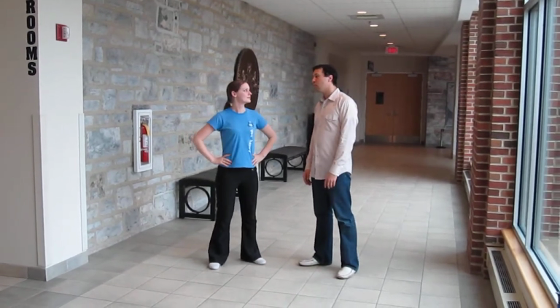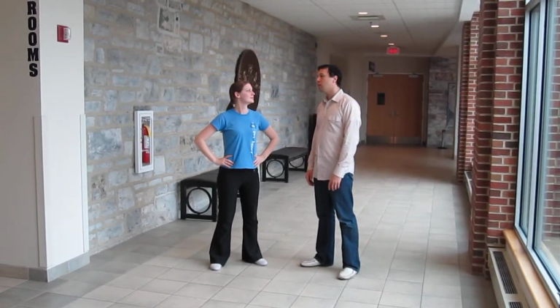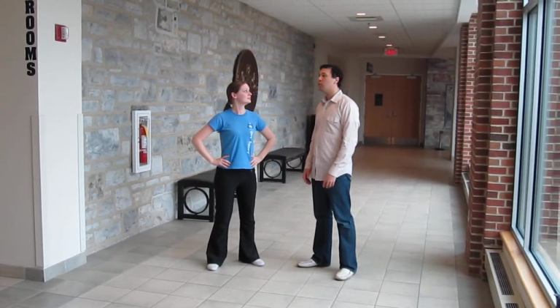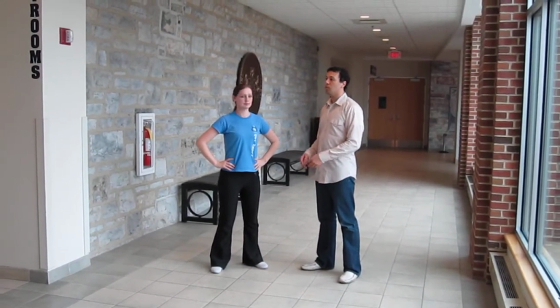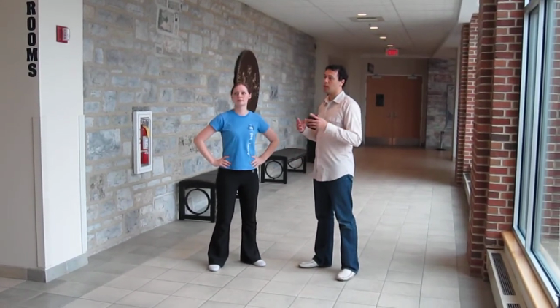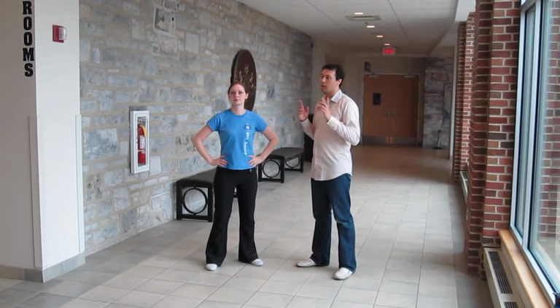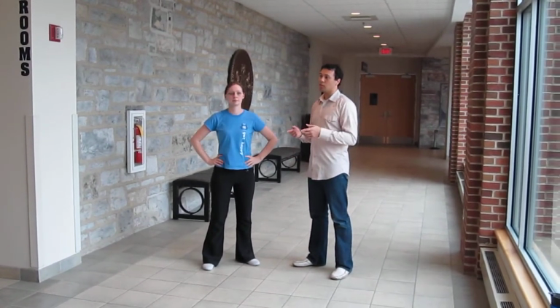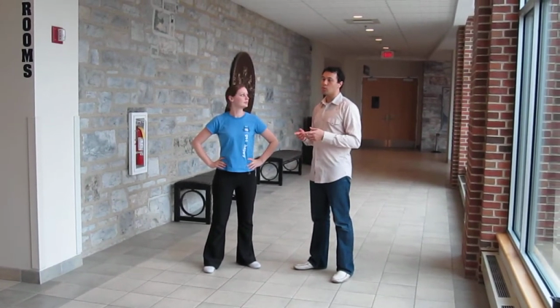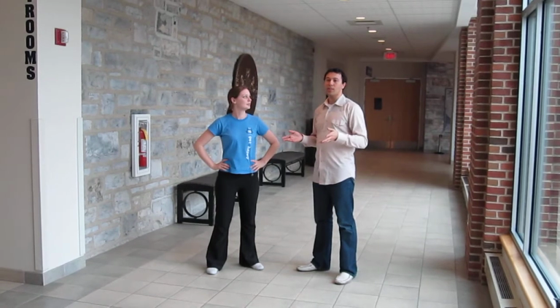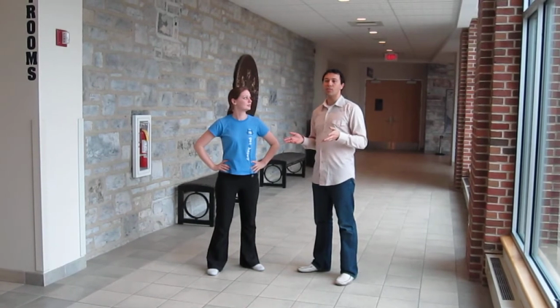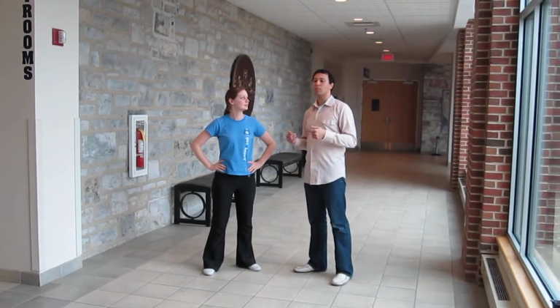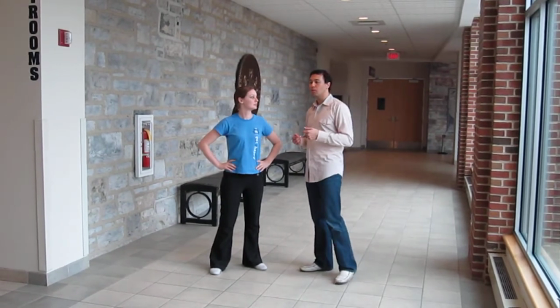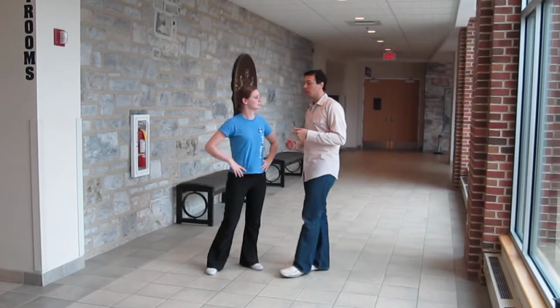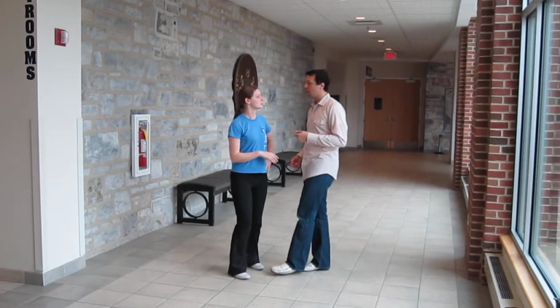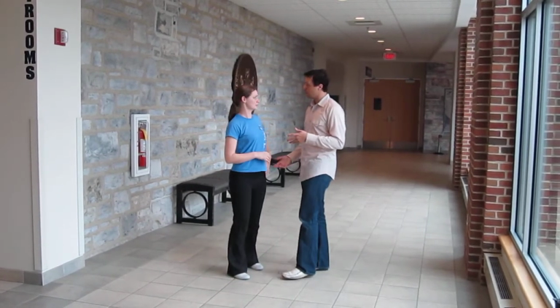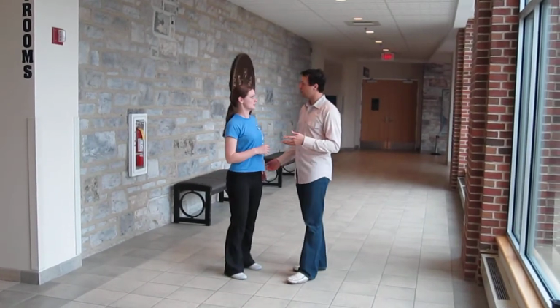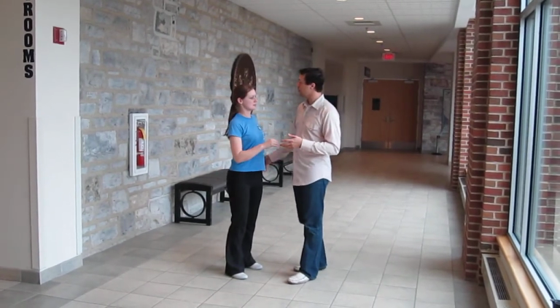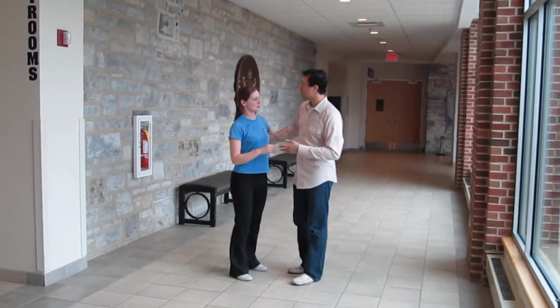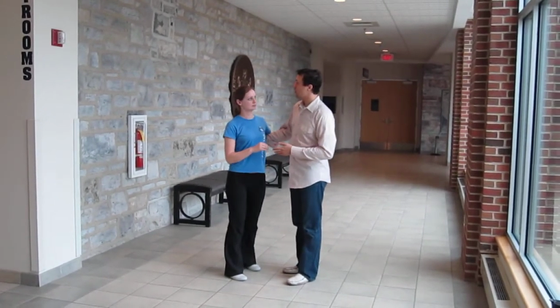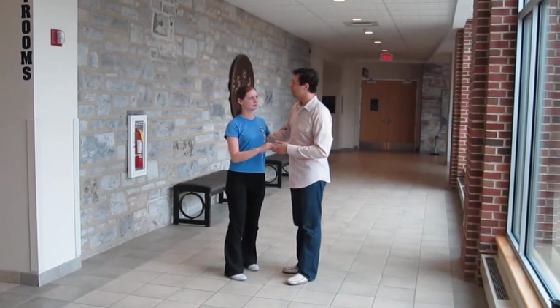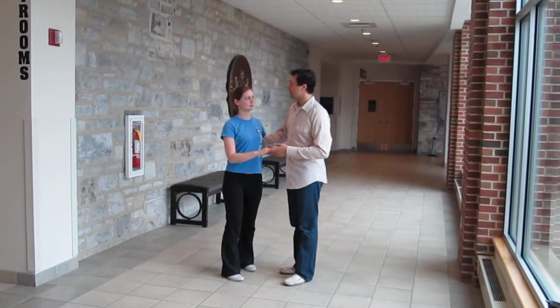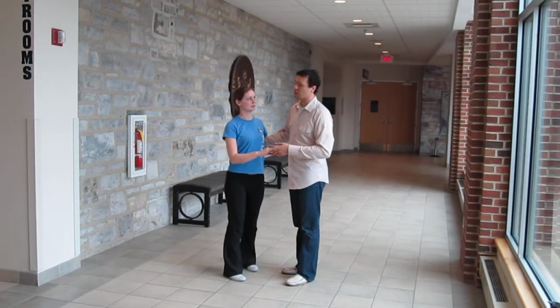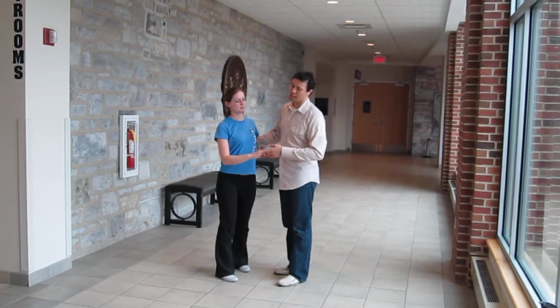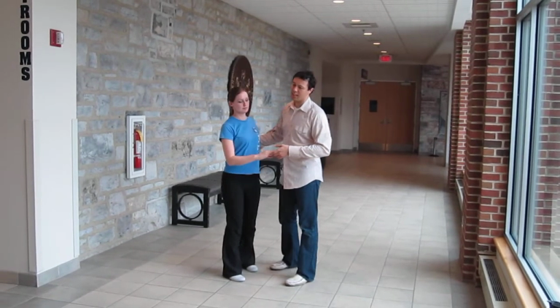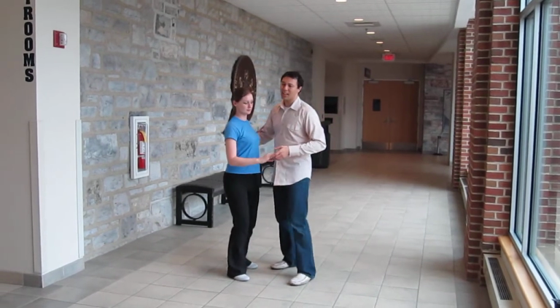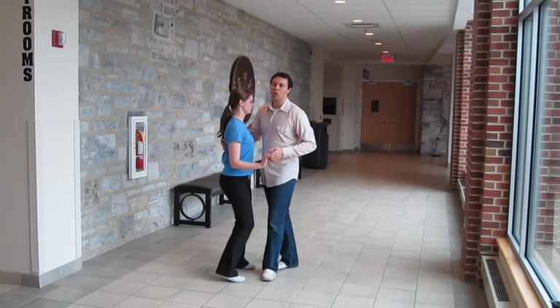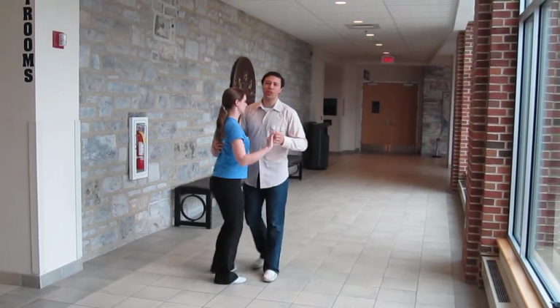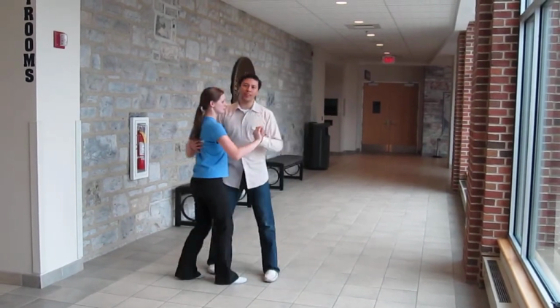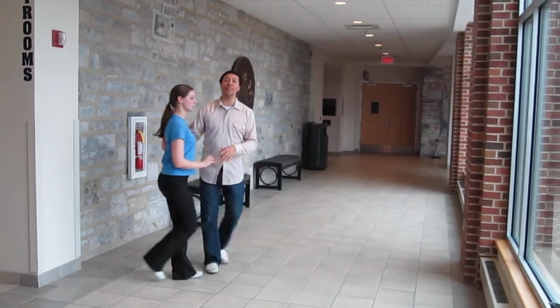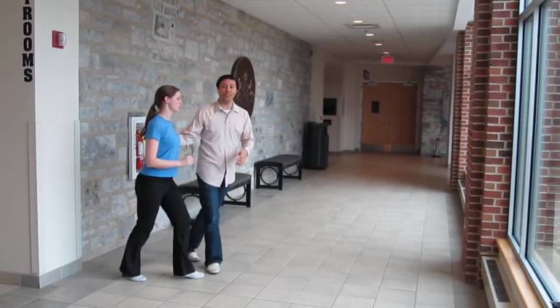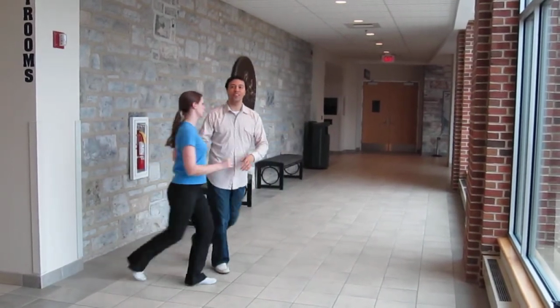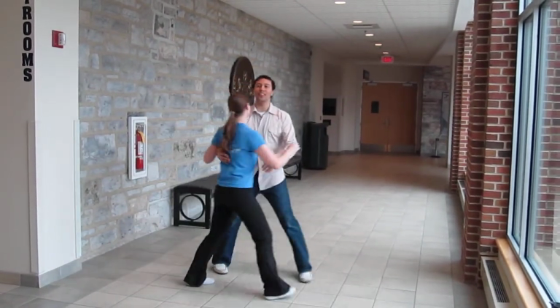First thing we did was go into the swing out from close. Started with a drill, which looked like this, to kind of get our motion going and to get us being continuous in our Lindy Hop.